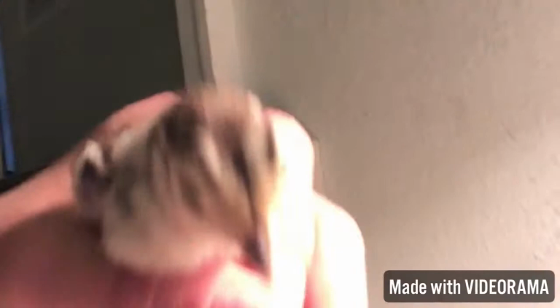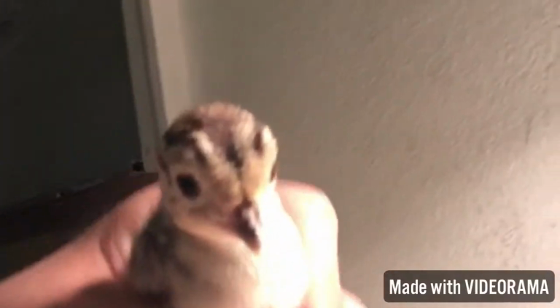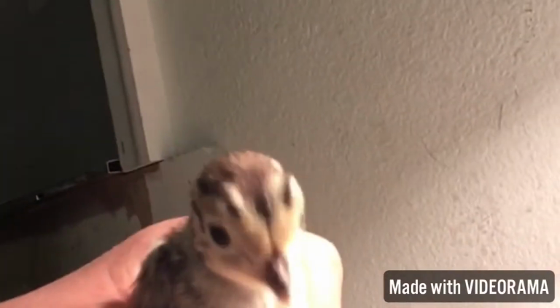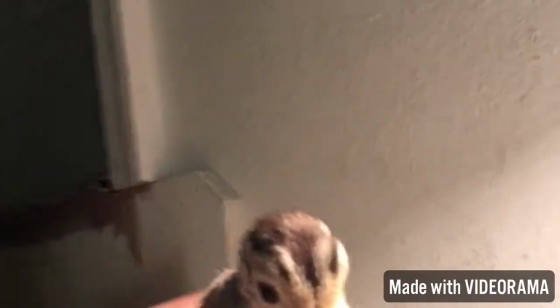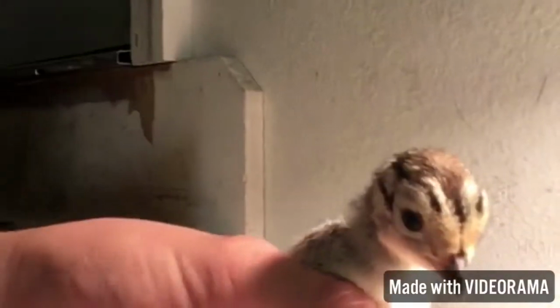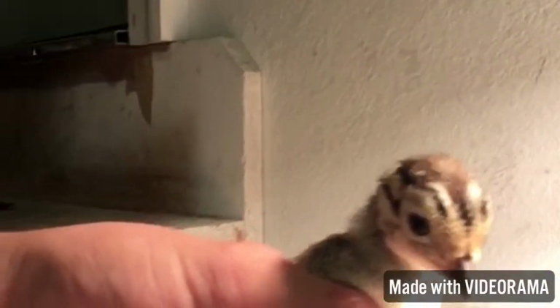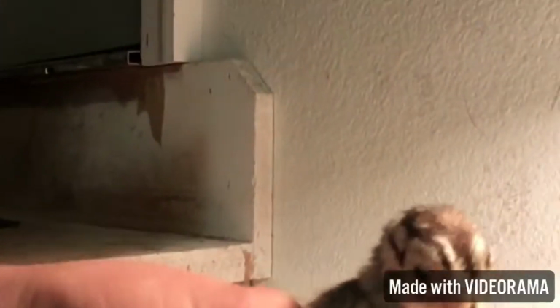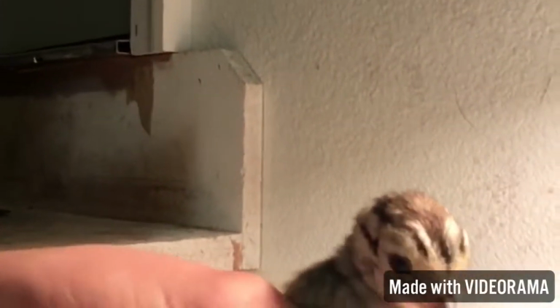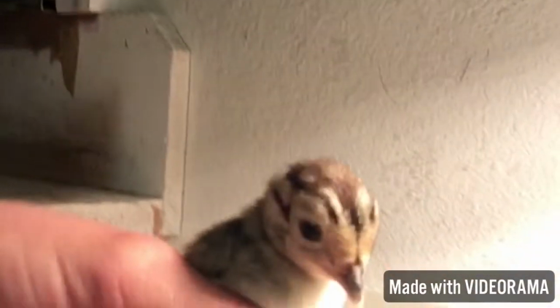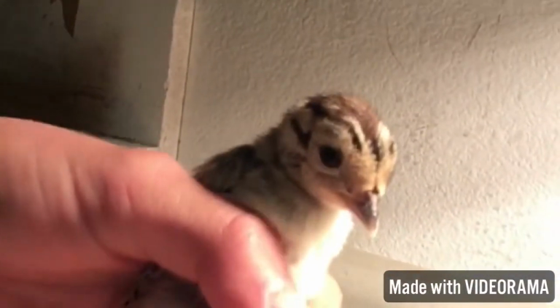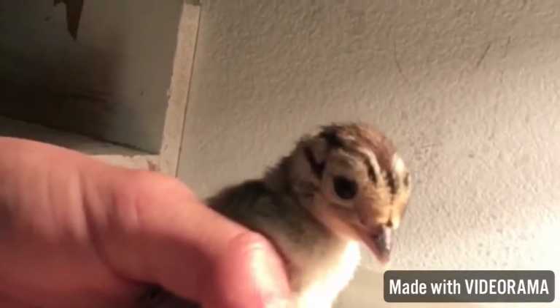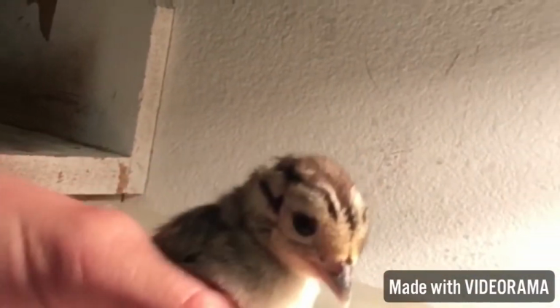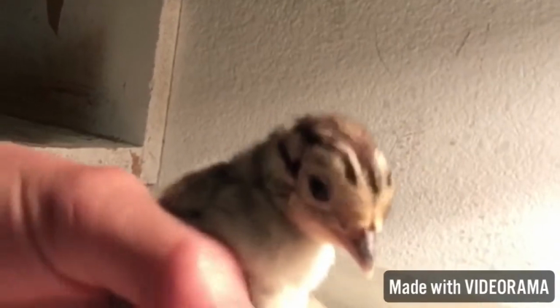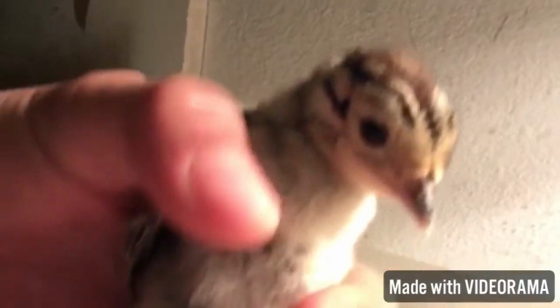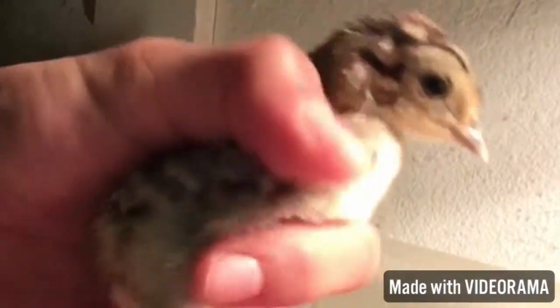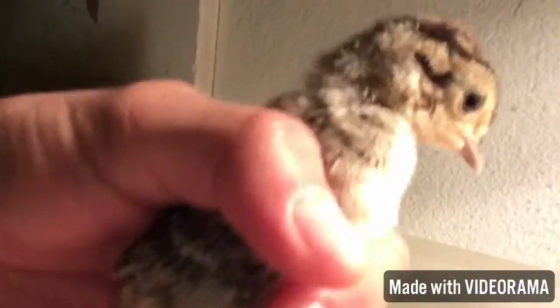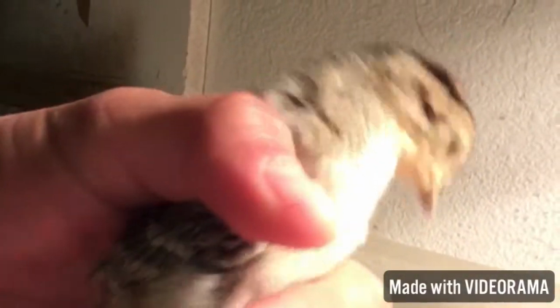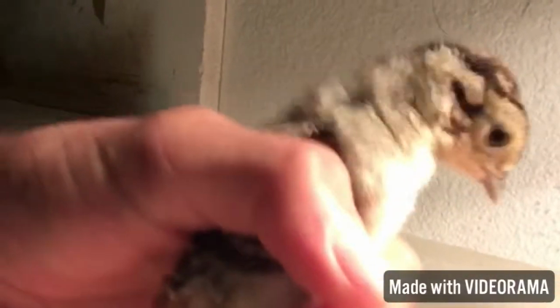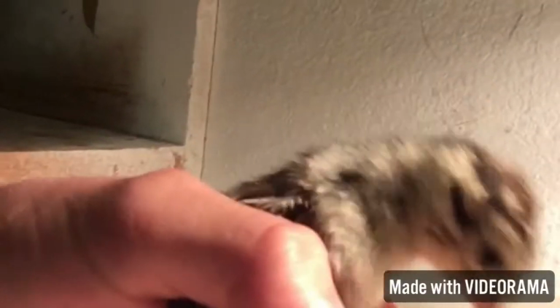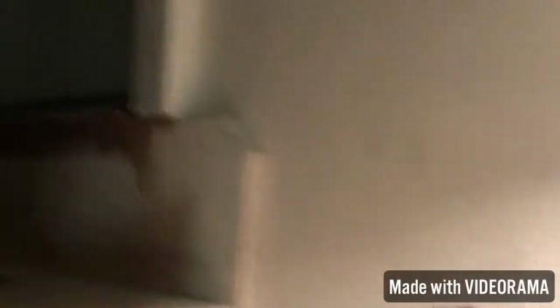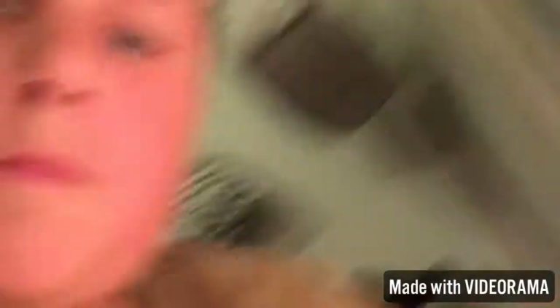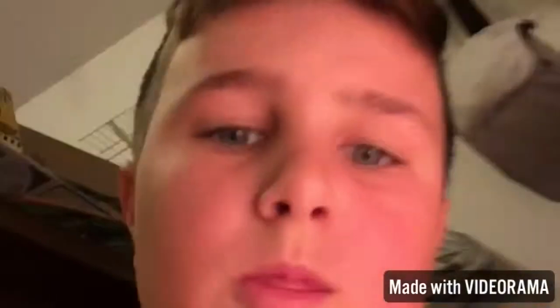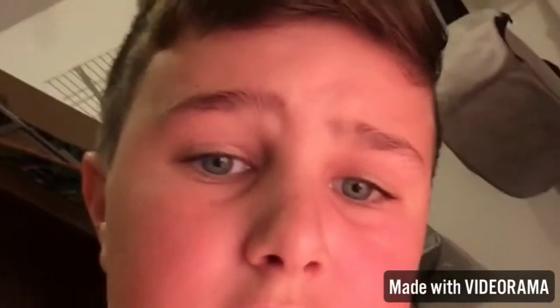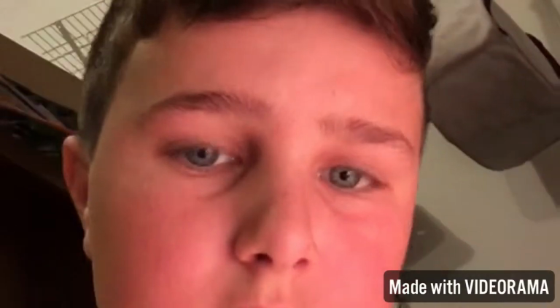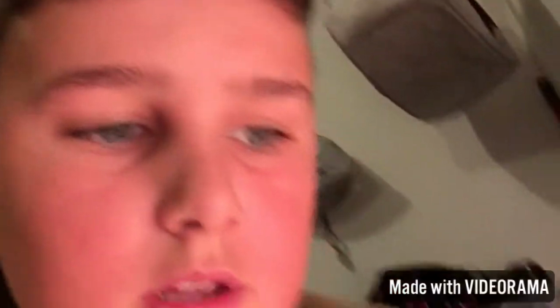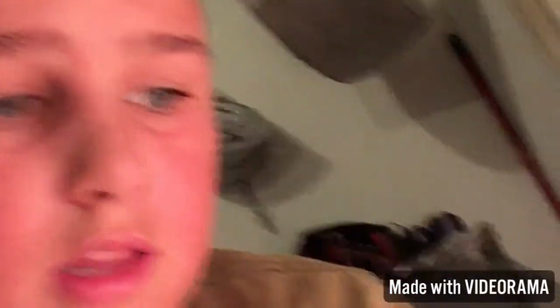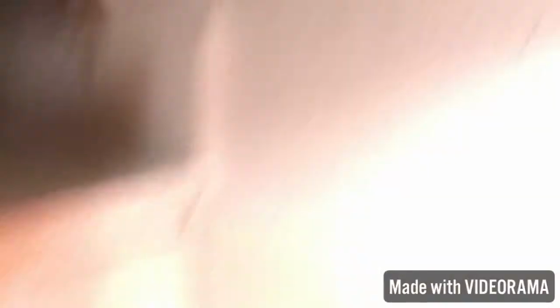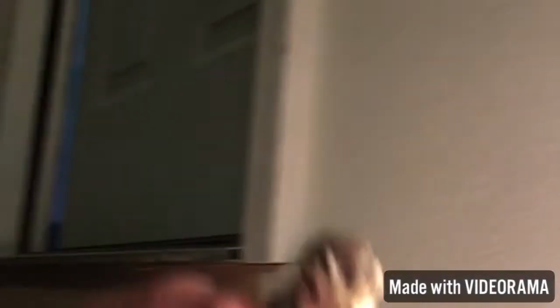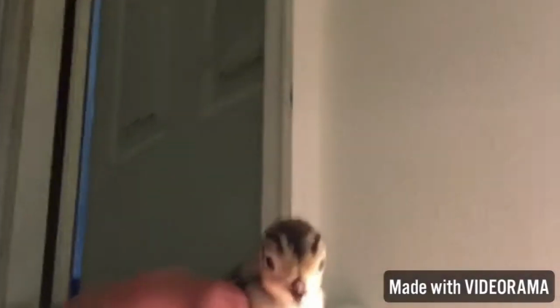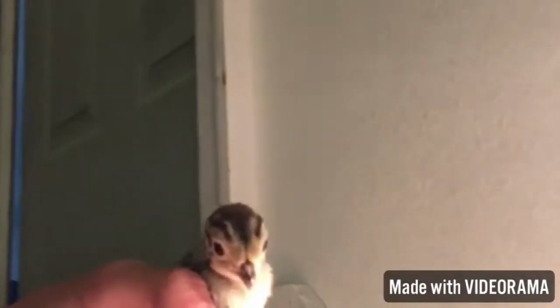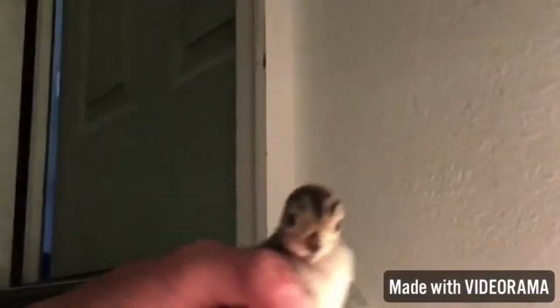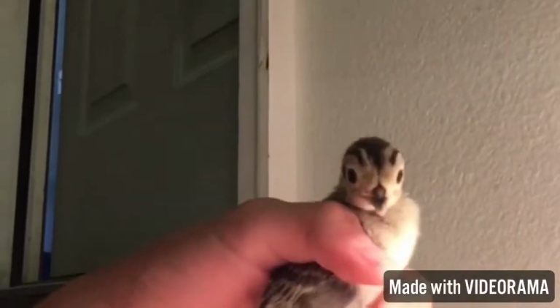So here he is — he or she, not sure yet — pretty small. But the wings are getting about three inches long, and they're still little tiny chicks compared to my hand.